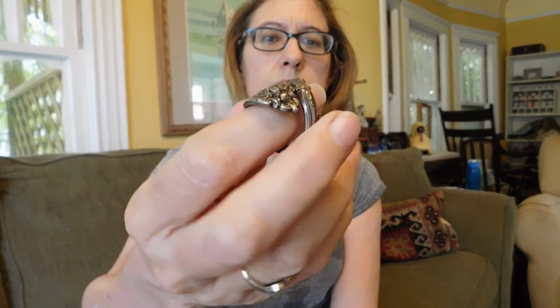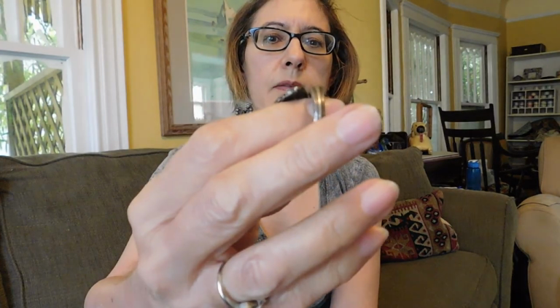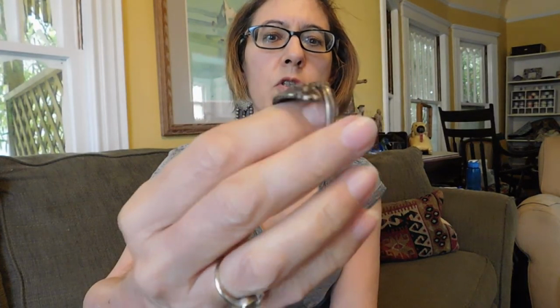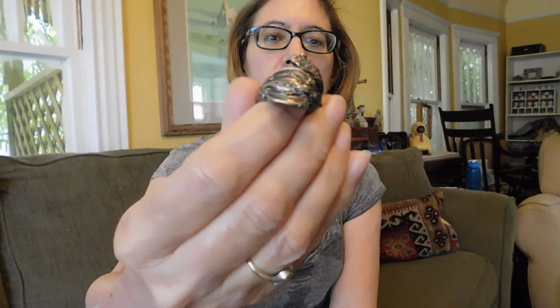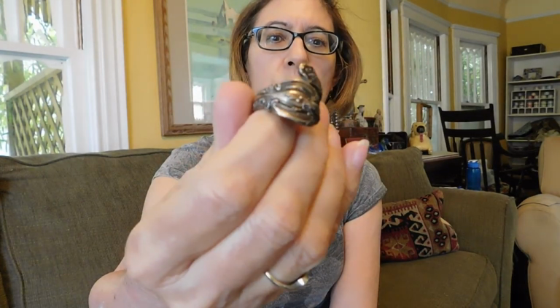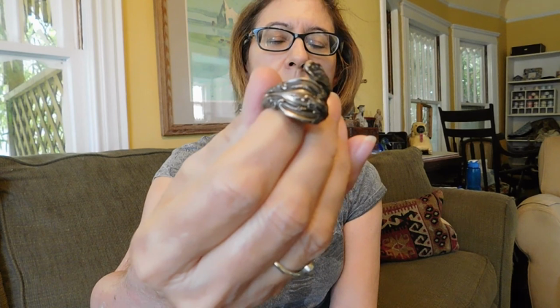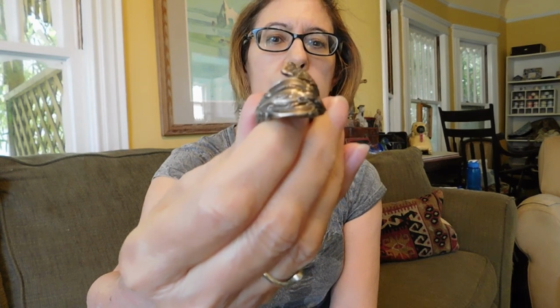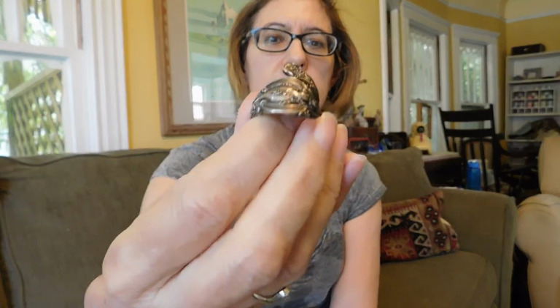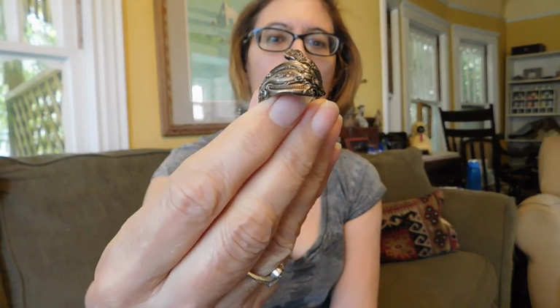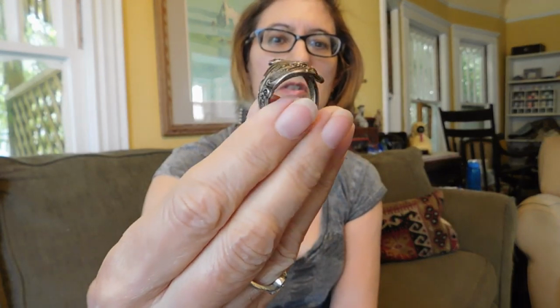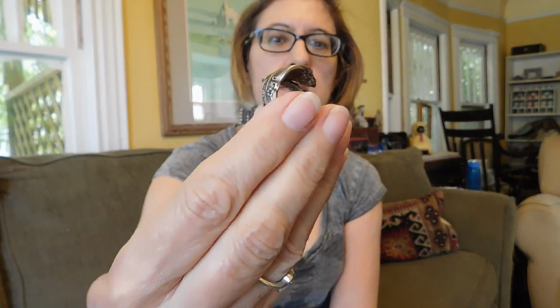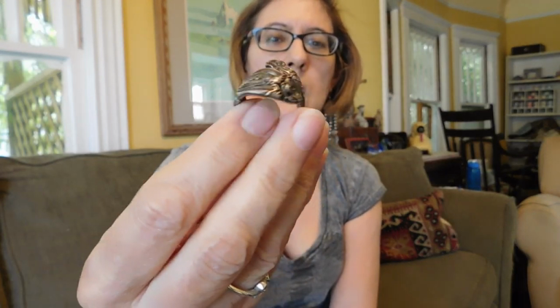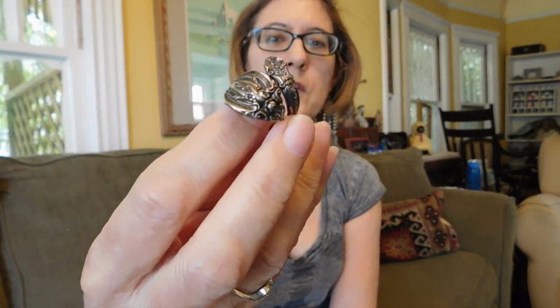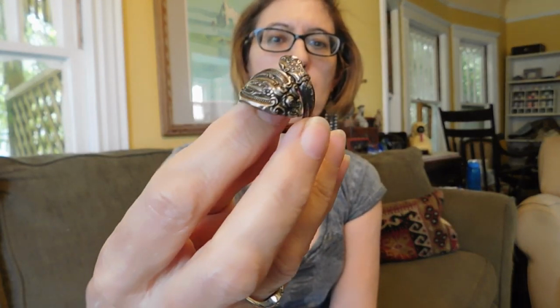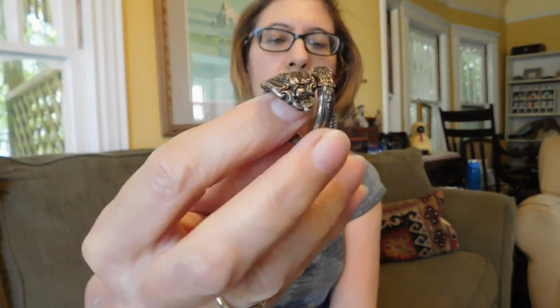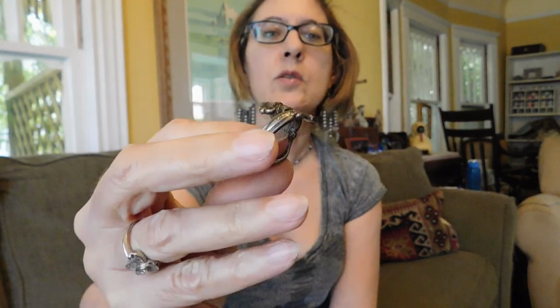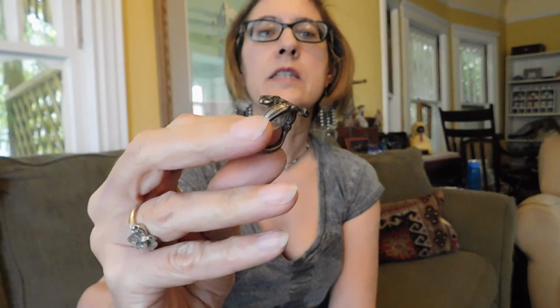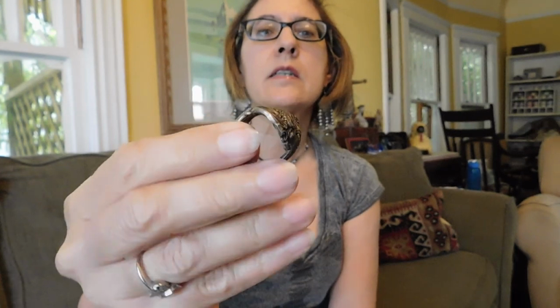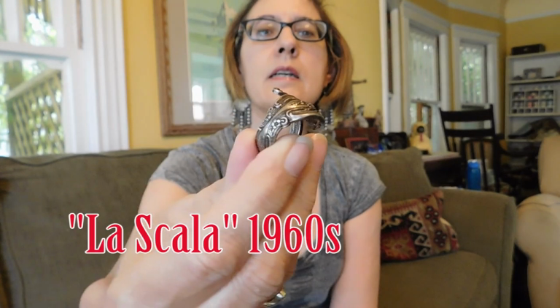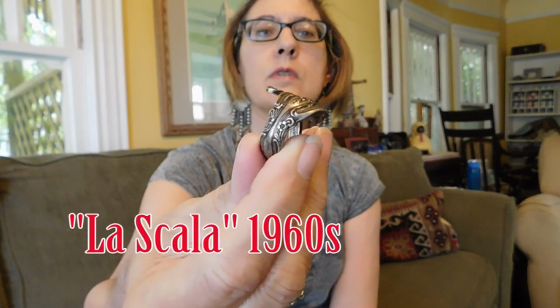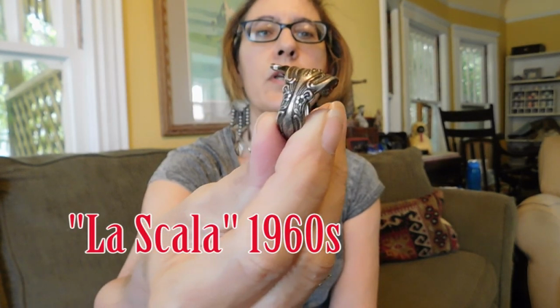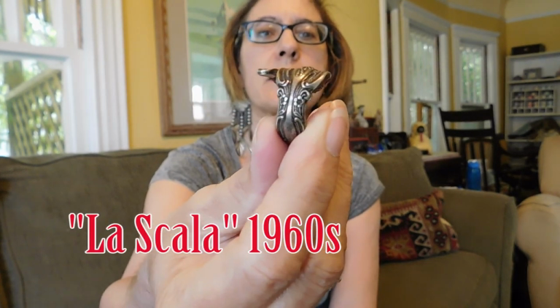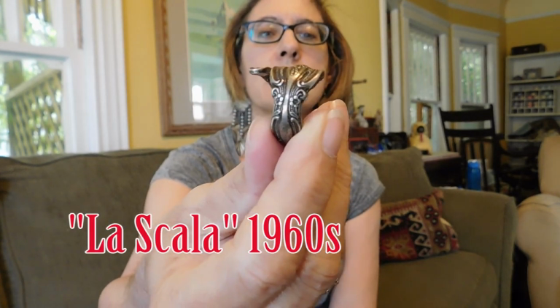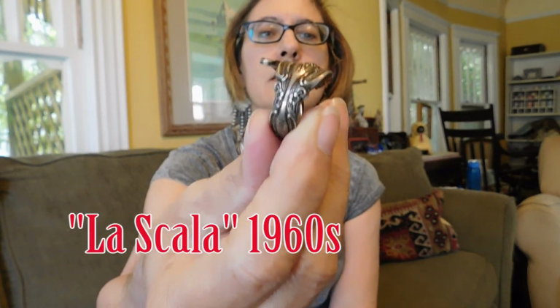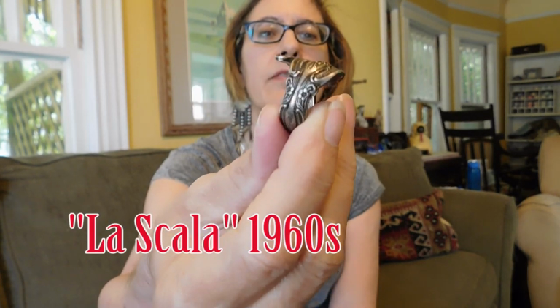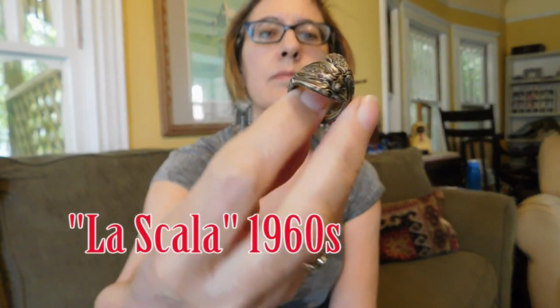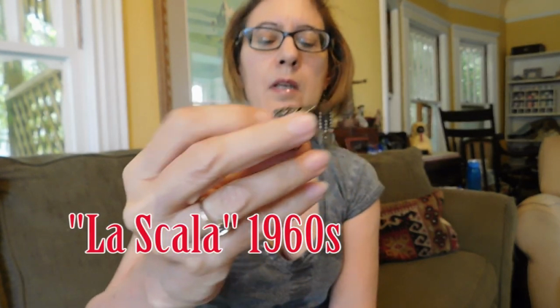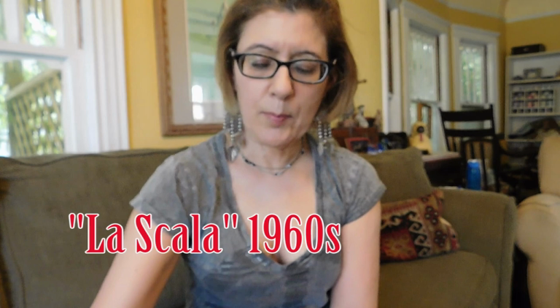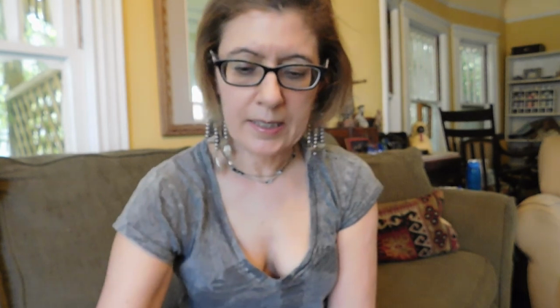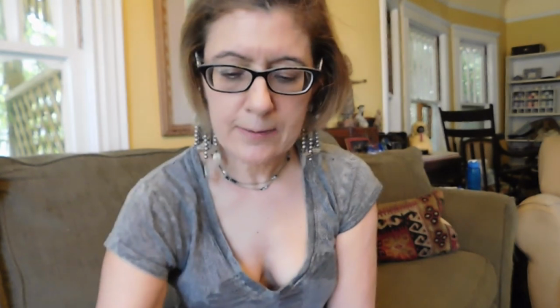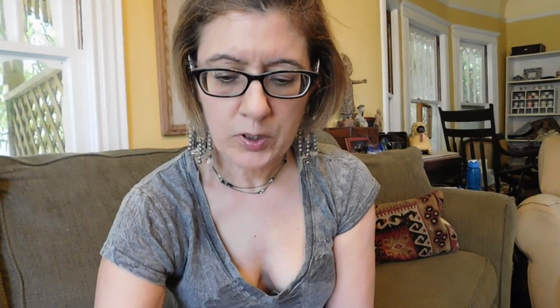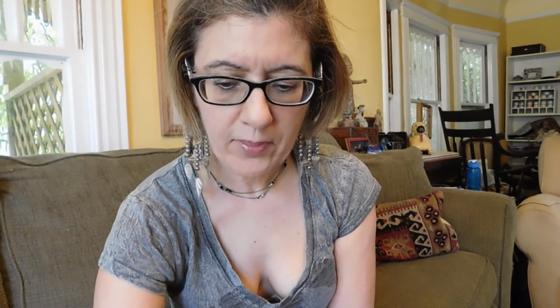This is a sterling silver spoon ring. It's Gorham sterling. I'll have to figure out what the pattern is — that's always fun. Really ornate and heavy. And I paid $14 for that.